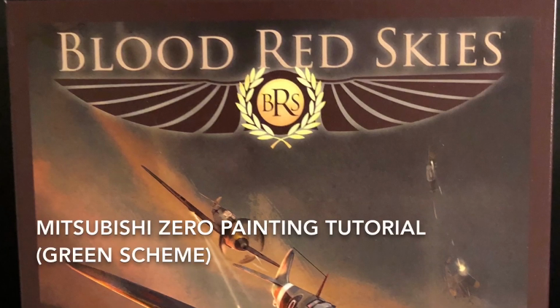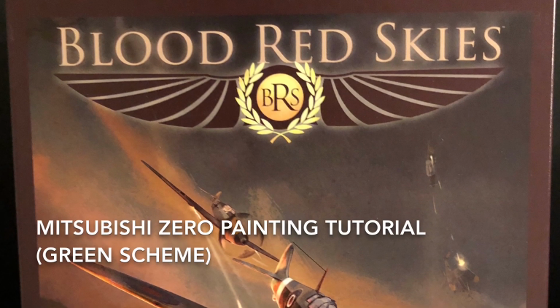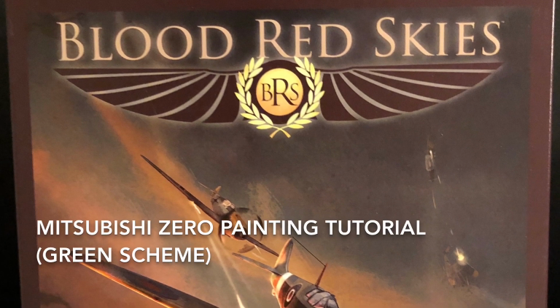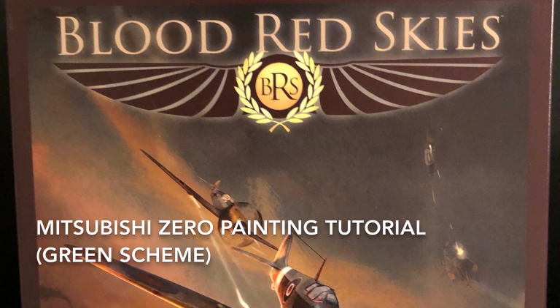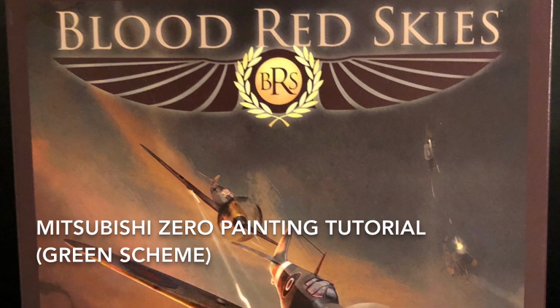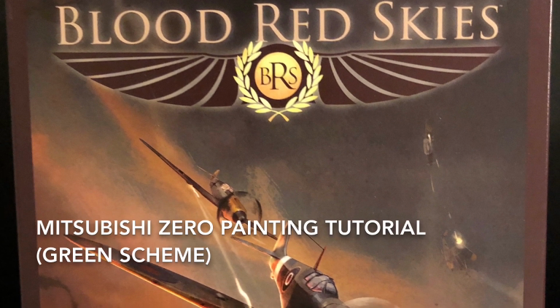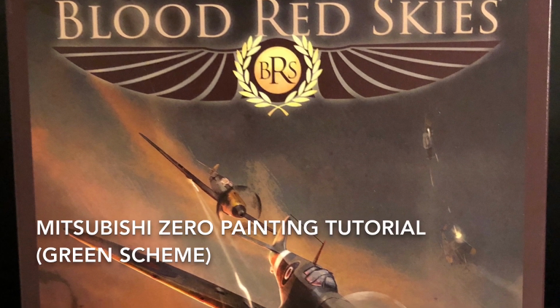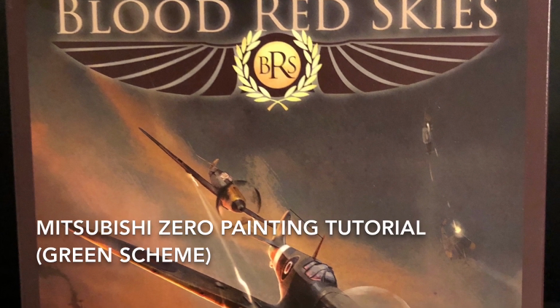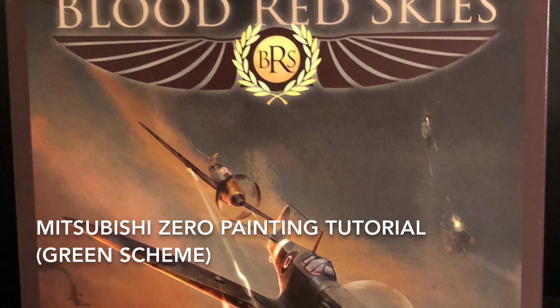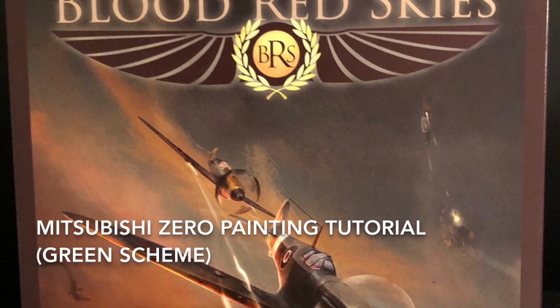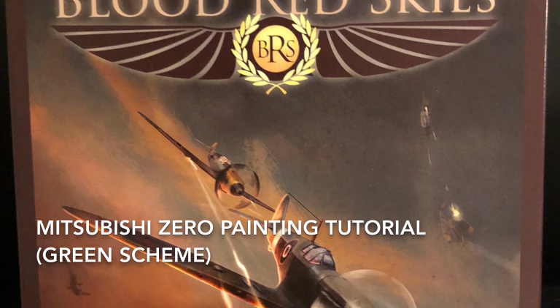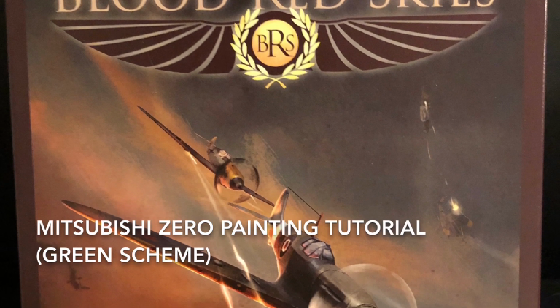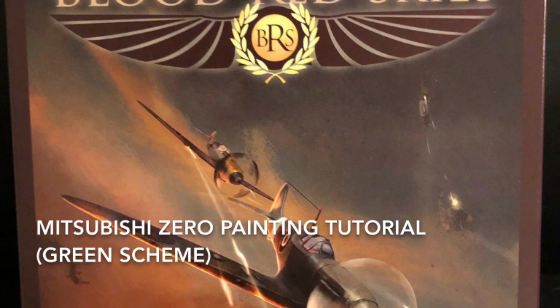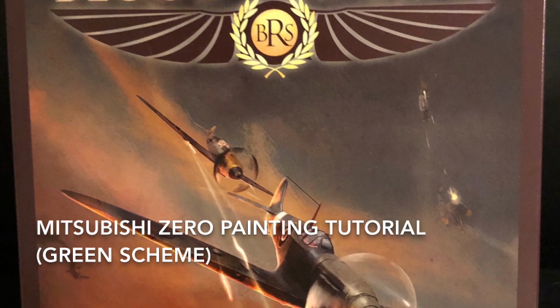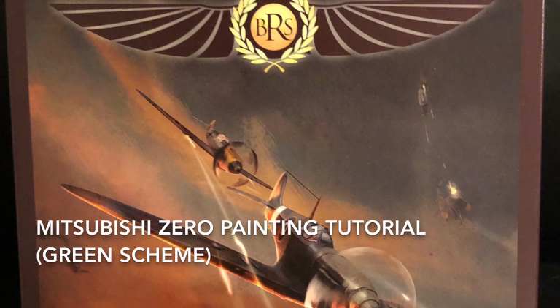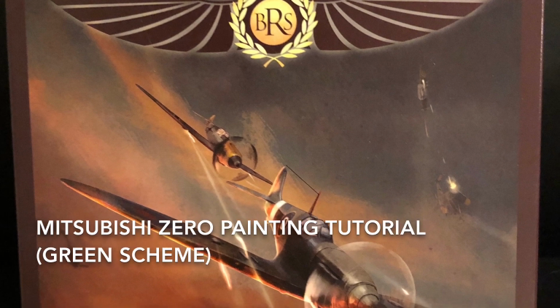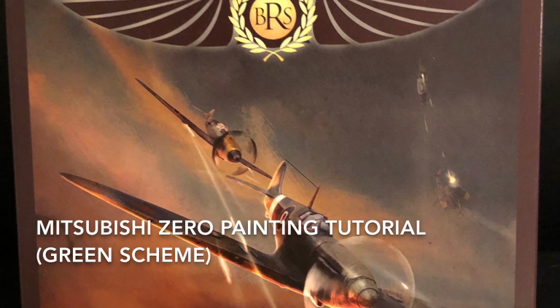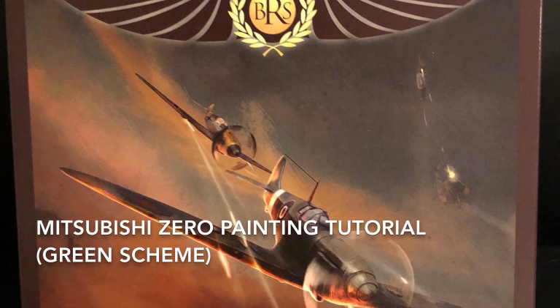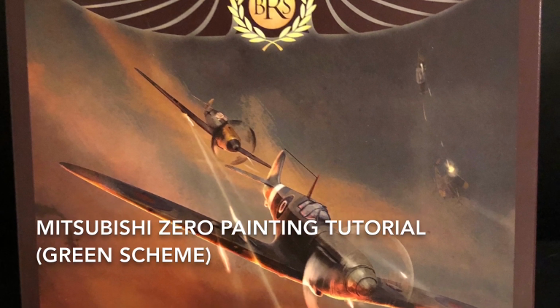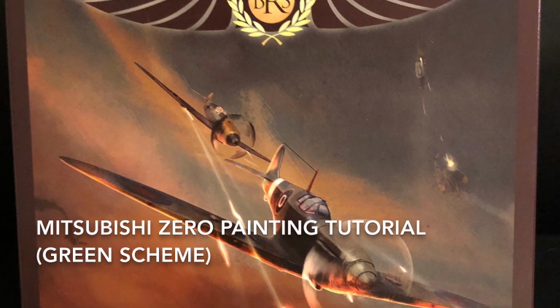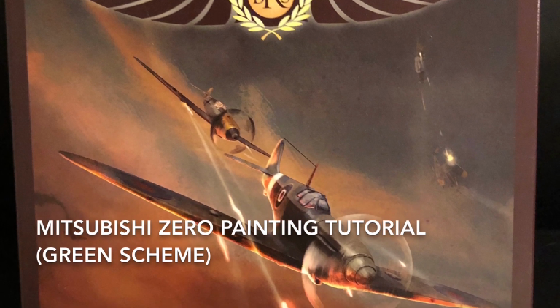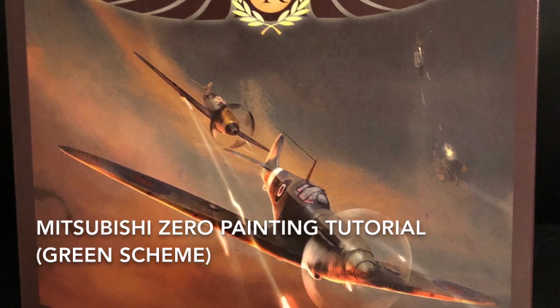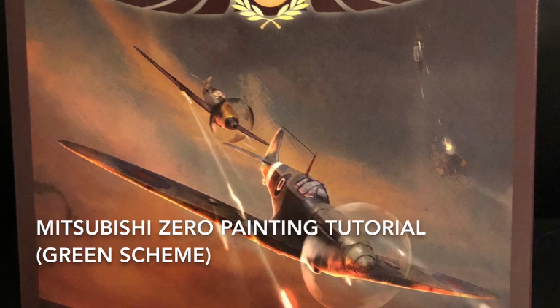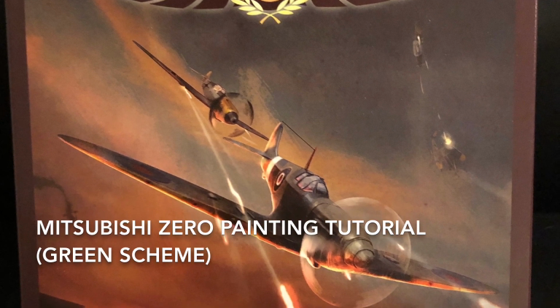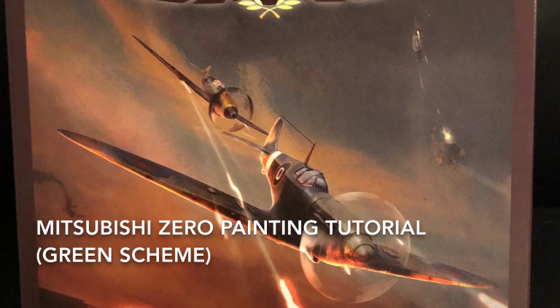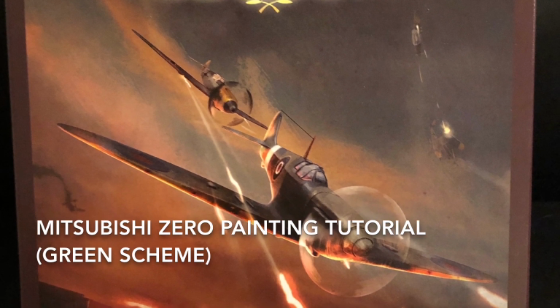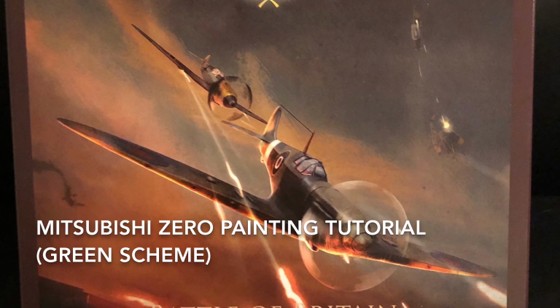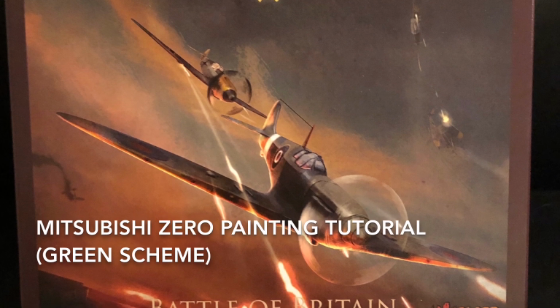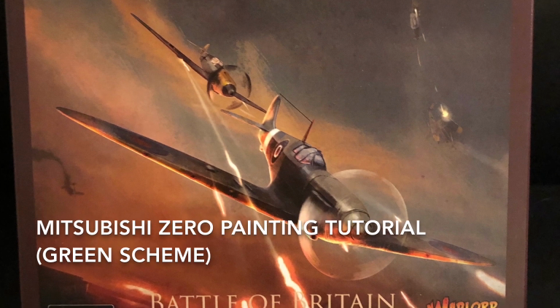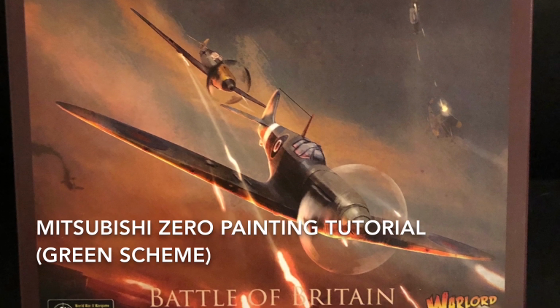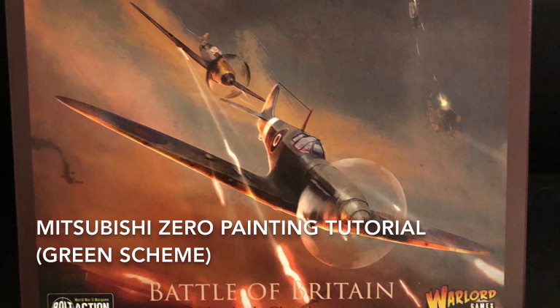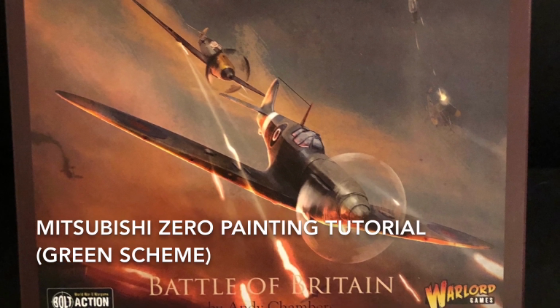Hey everybody, welcome back to another painting tutorial for Blood Red Skies. Today I'm going to be going through the Mitsubishi Zeros again, but this time I'm going to be doing their green colour scheme rather than their white. I hope you enjoy the tutorial and I hope it helps.